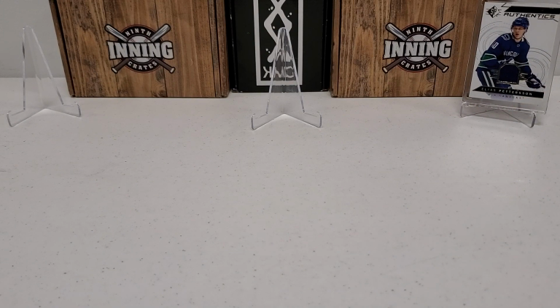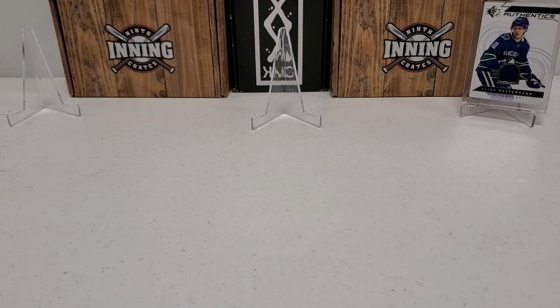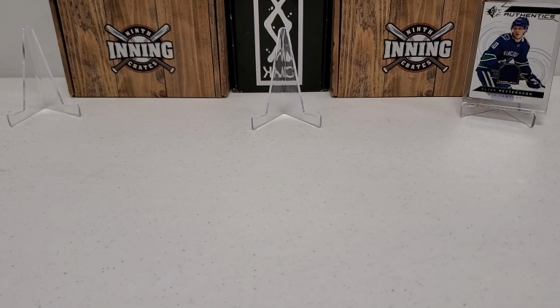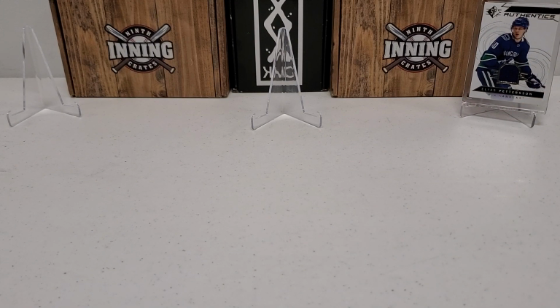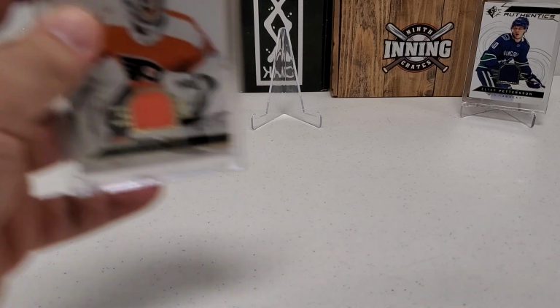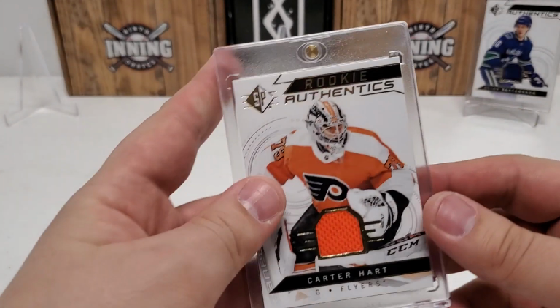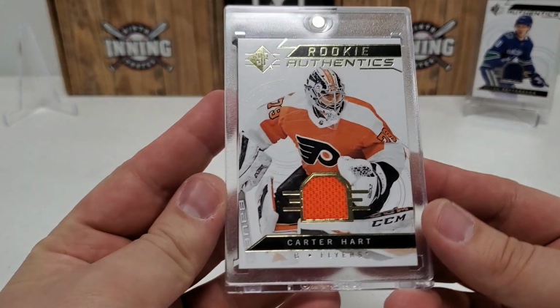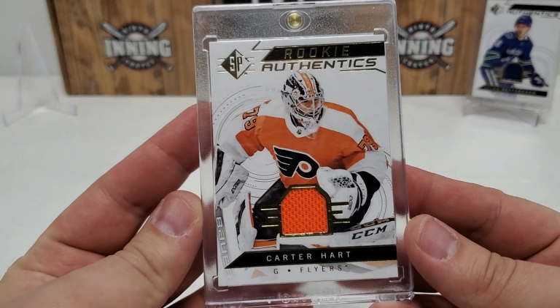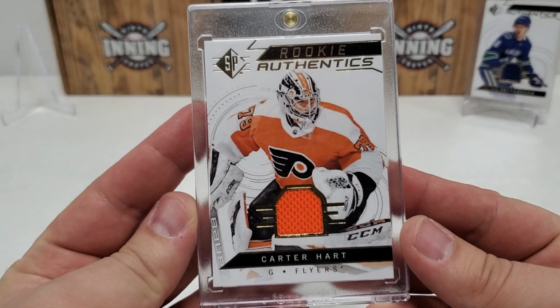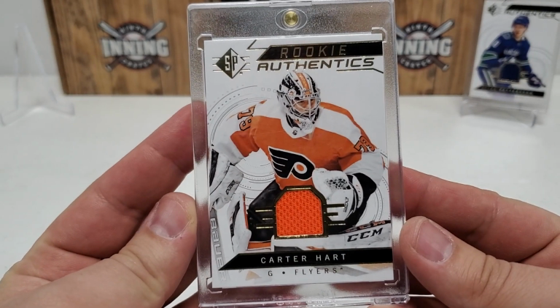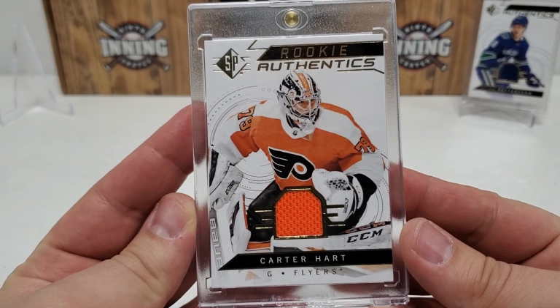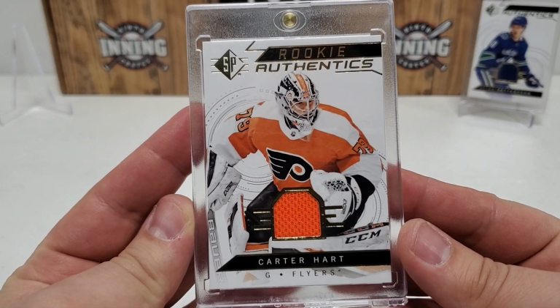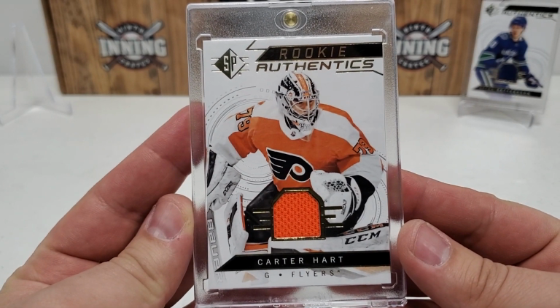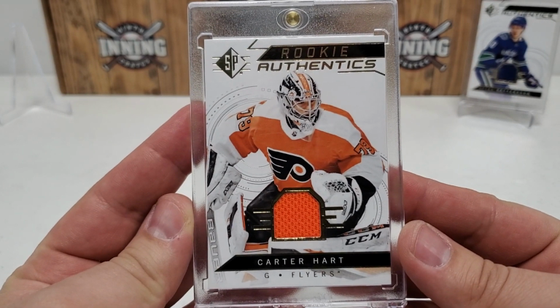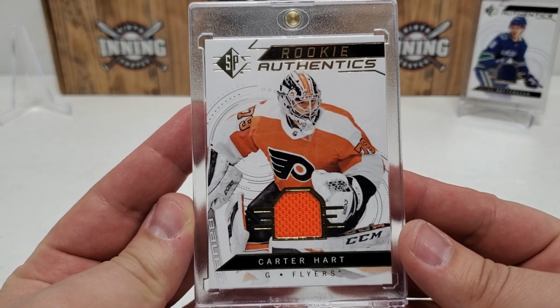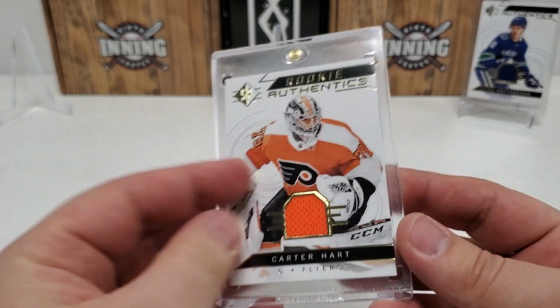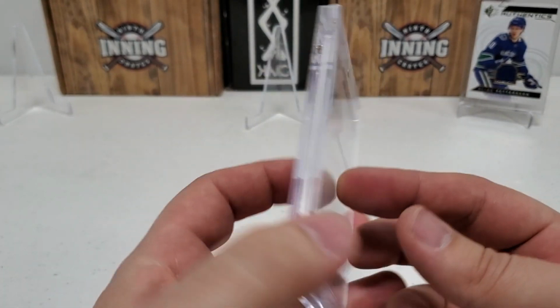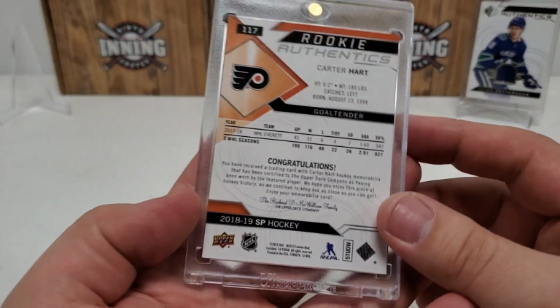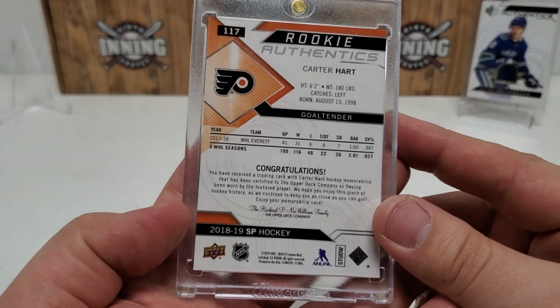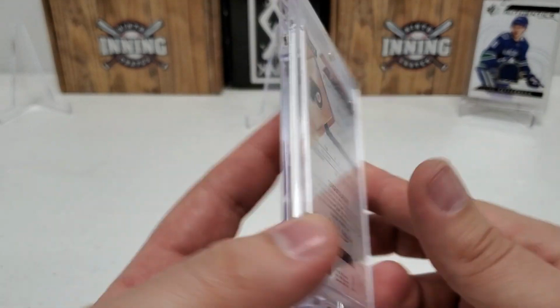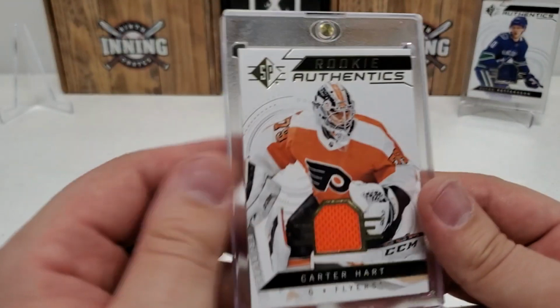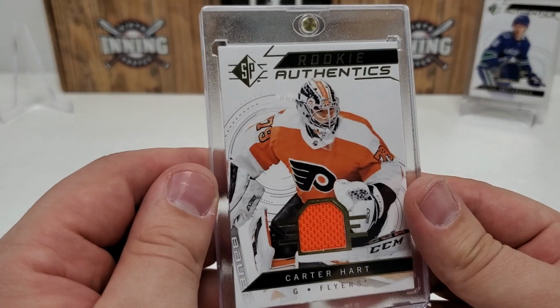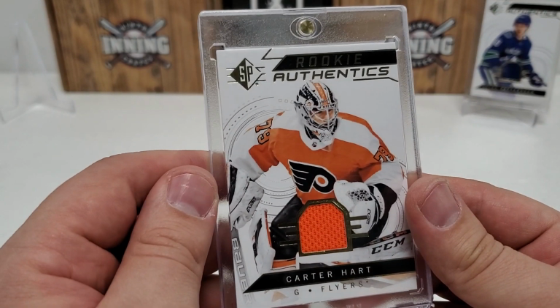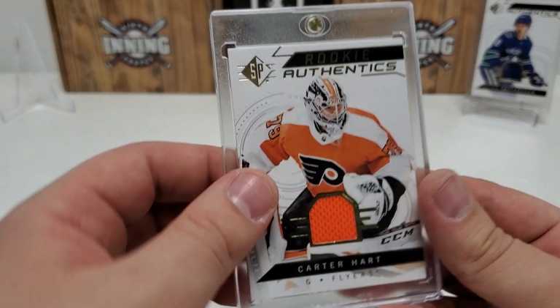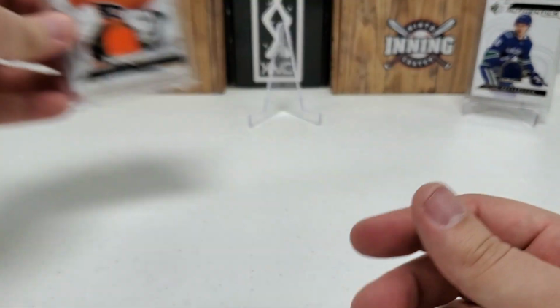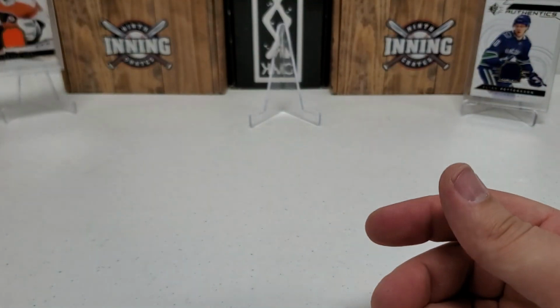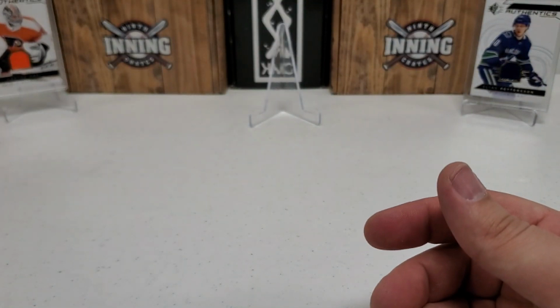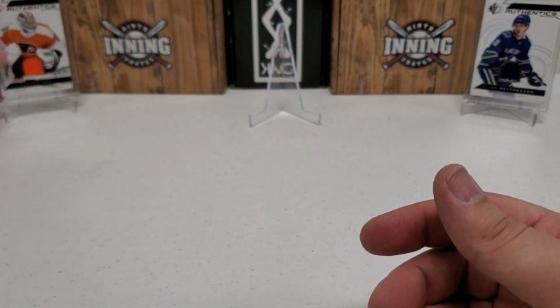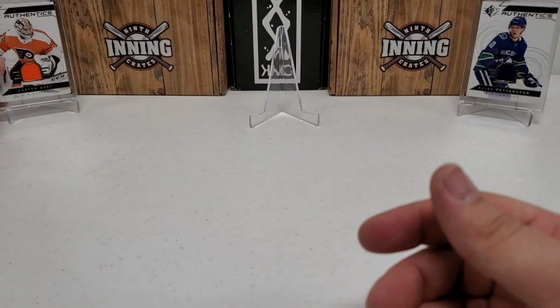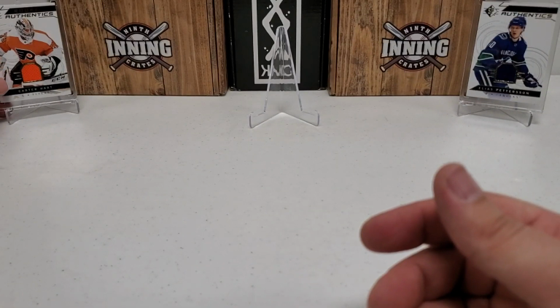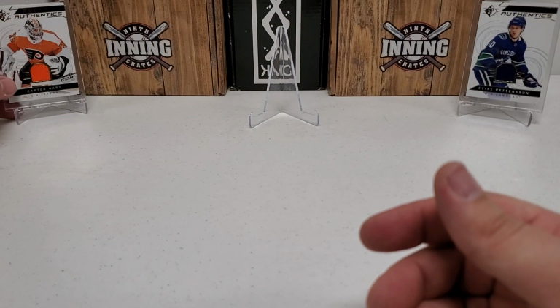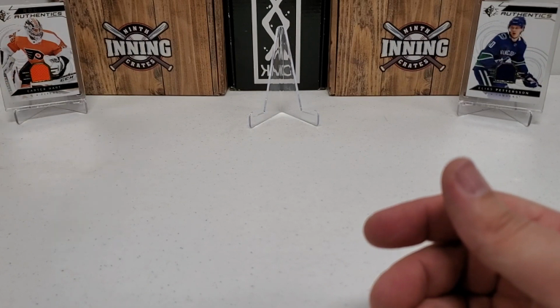On the left side, we're going to fill that with a similar card, different player — another big rookie, Carter Hart. Very nice Rookie Authentics there, nice piece of the jersey. I like how the jersey even matches right along with the pictures and the placement in these pictures. So that's a pretty cool card.